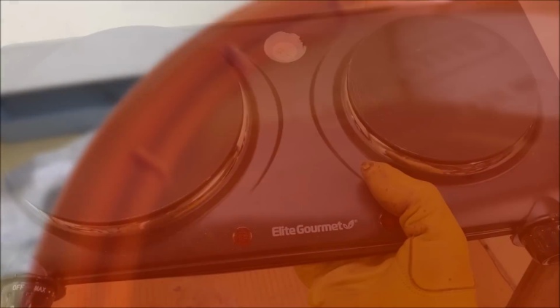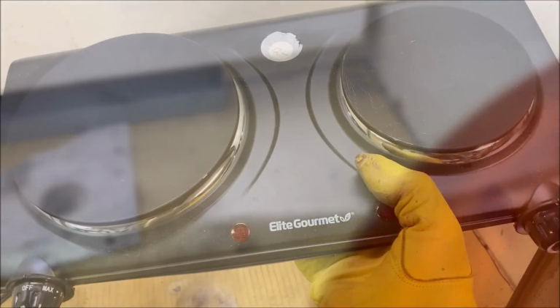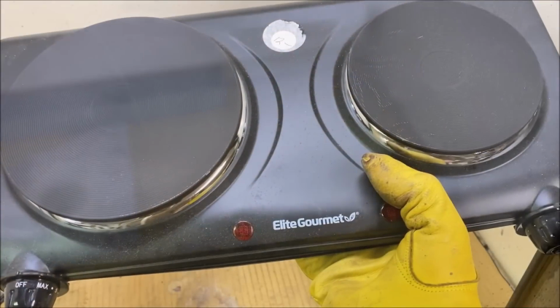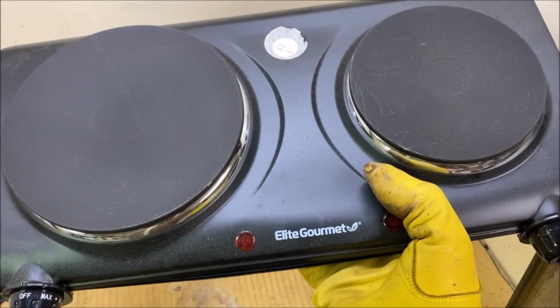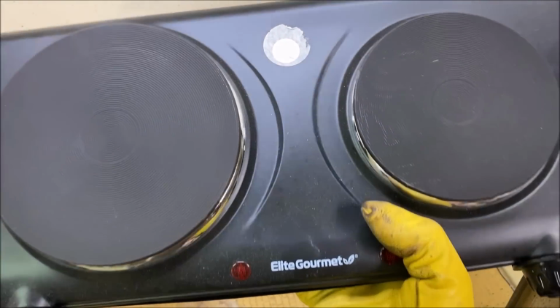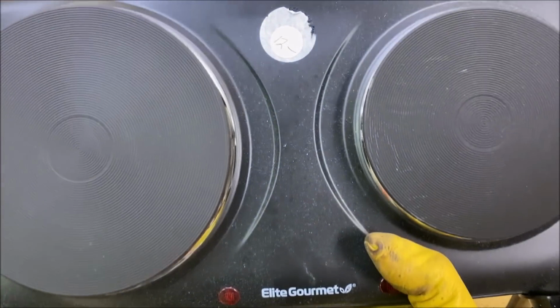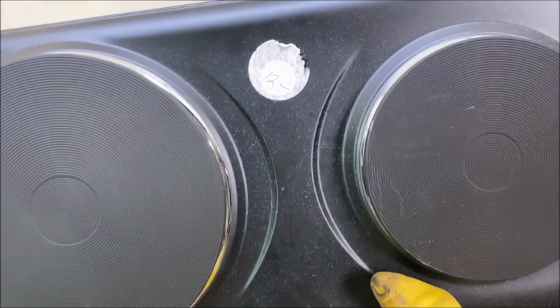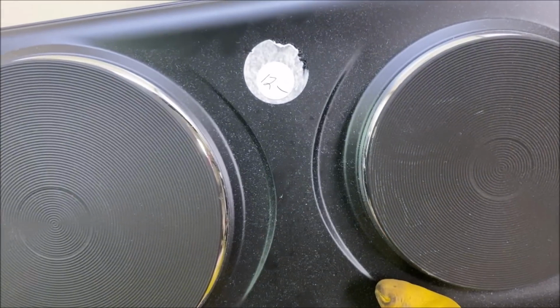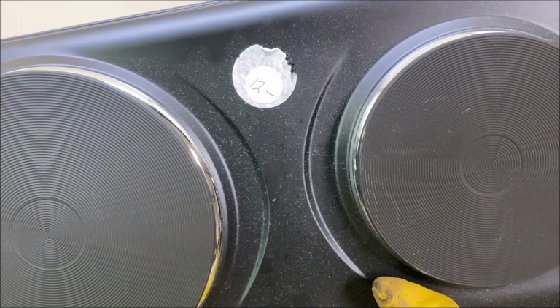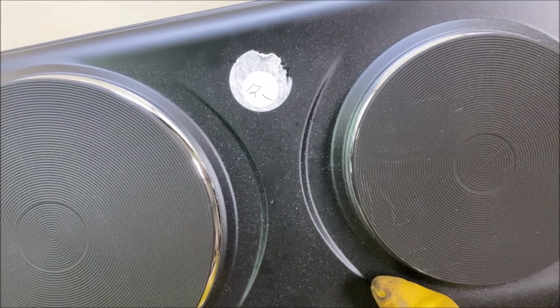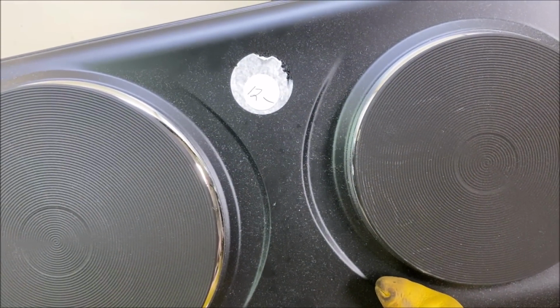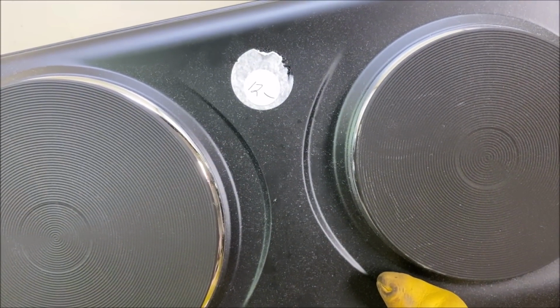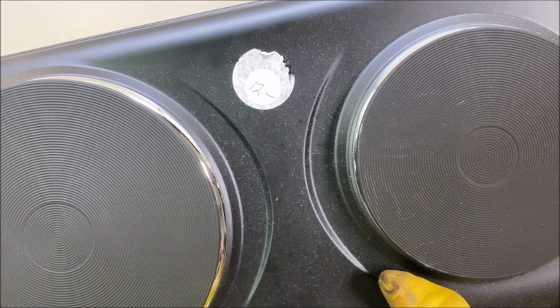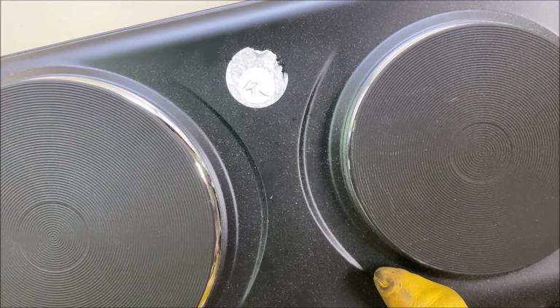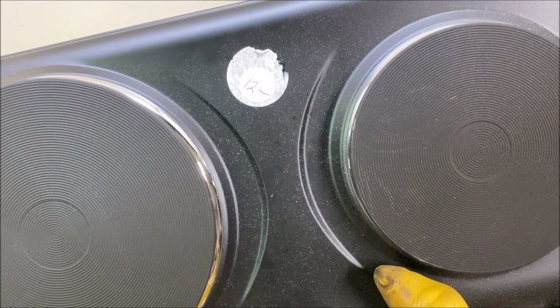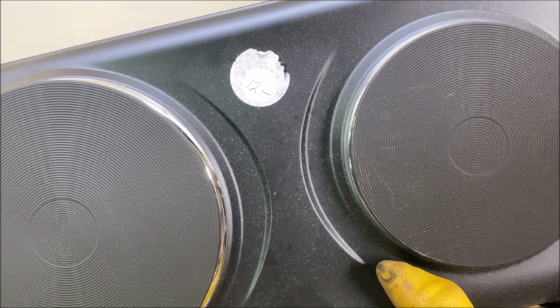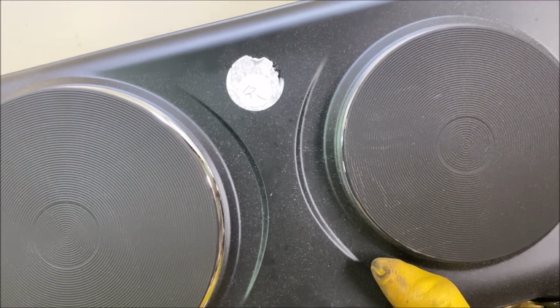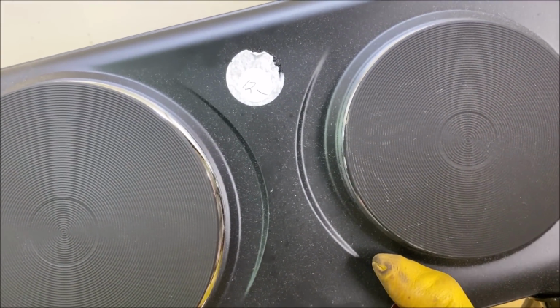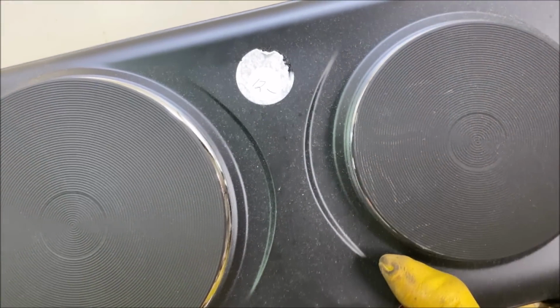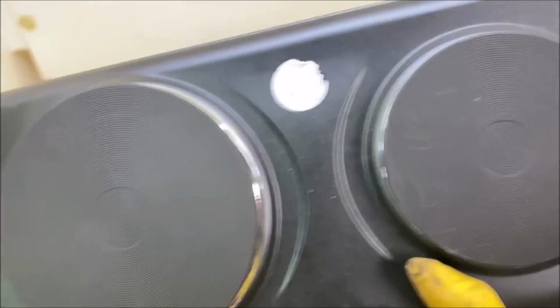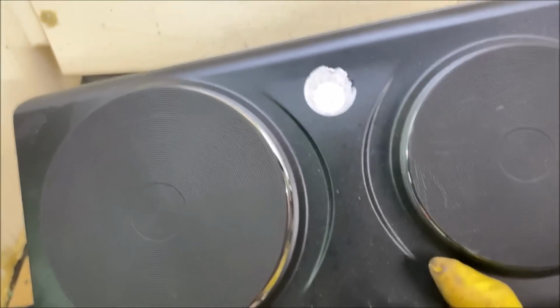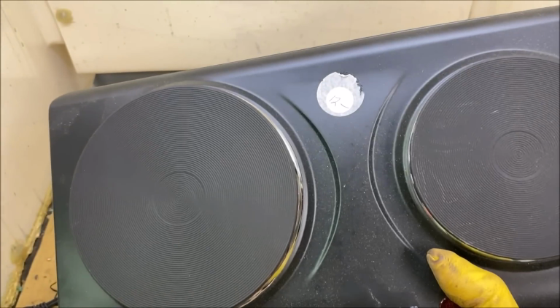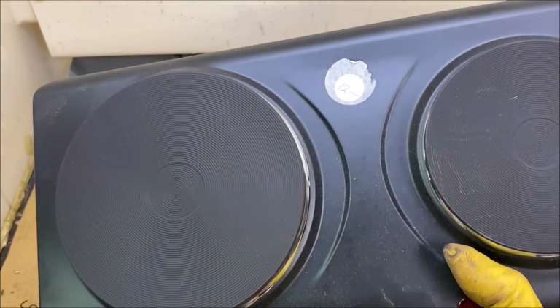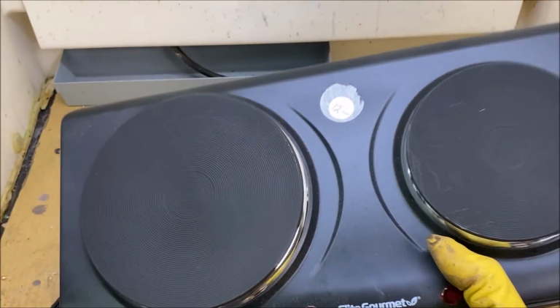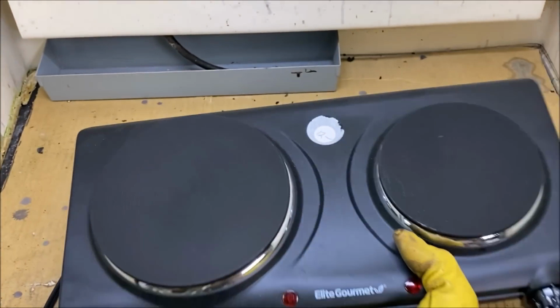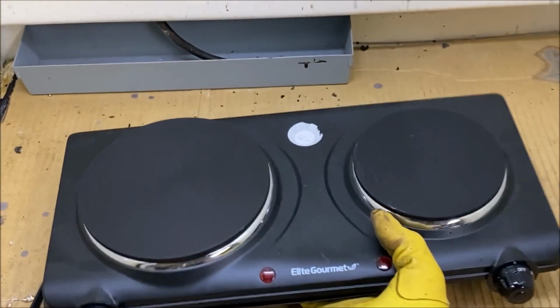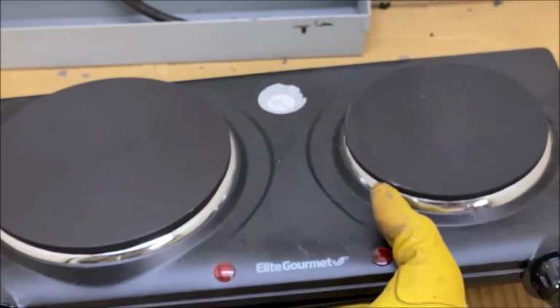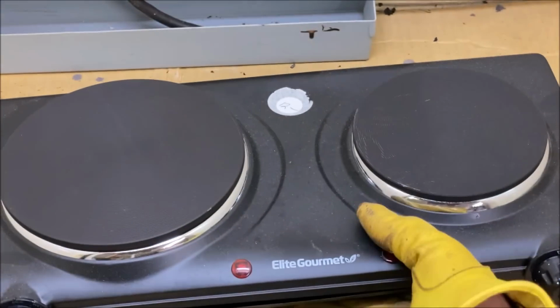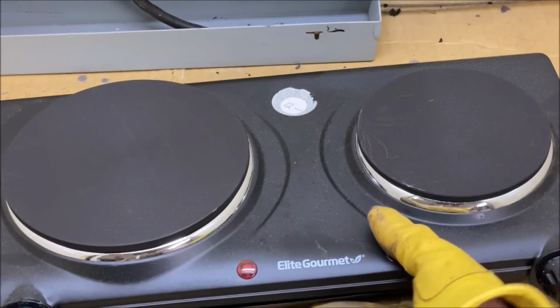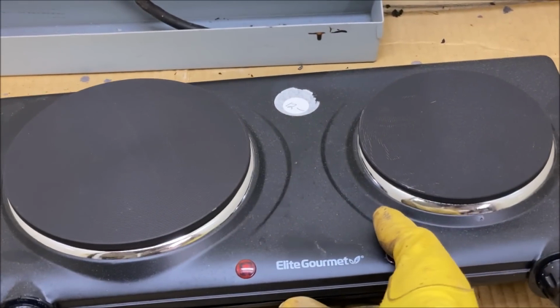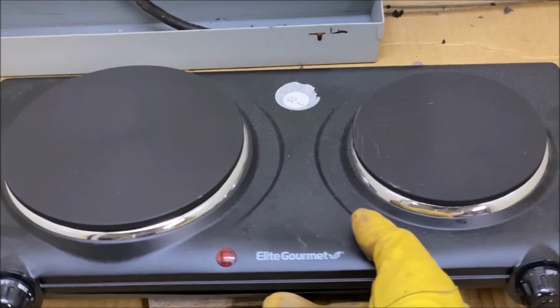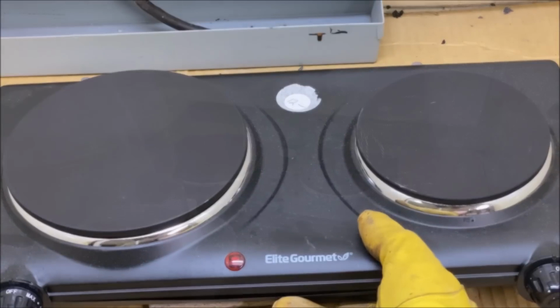I've got a nice double burner — paid 12 bucks for it at an estate sale. We're going to get this set up now to dry off our gold powder.